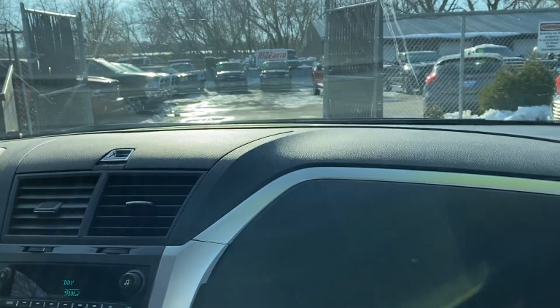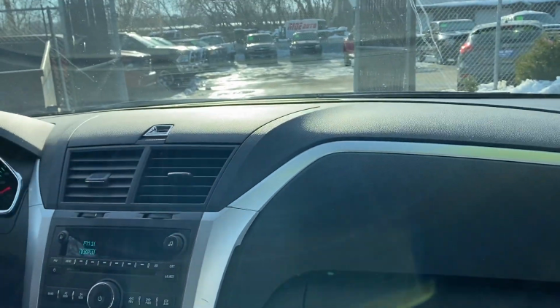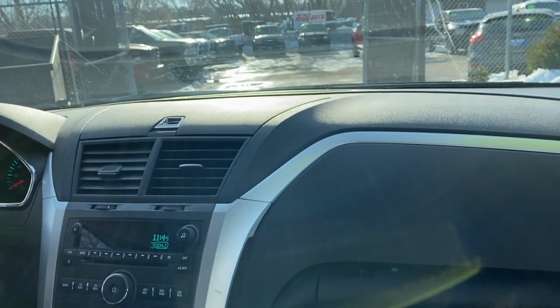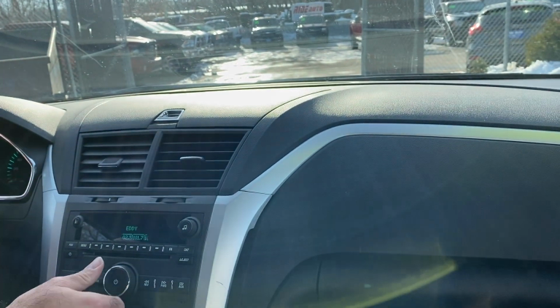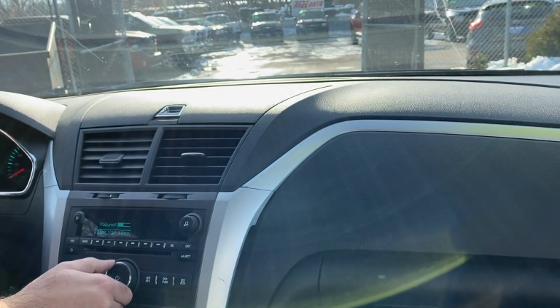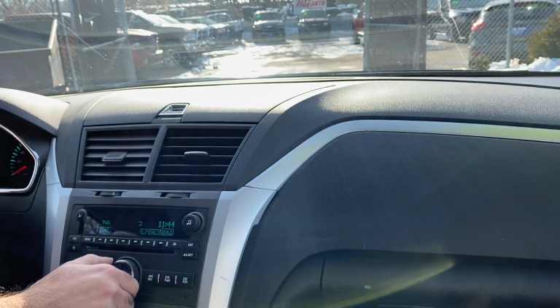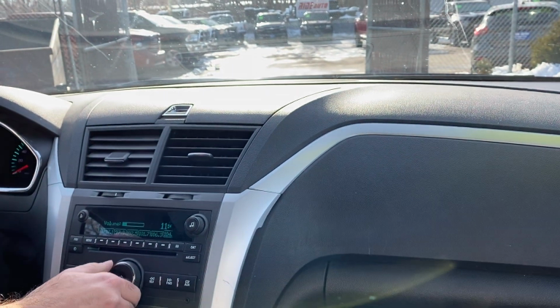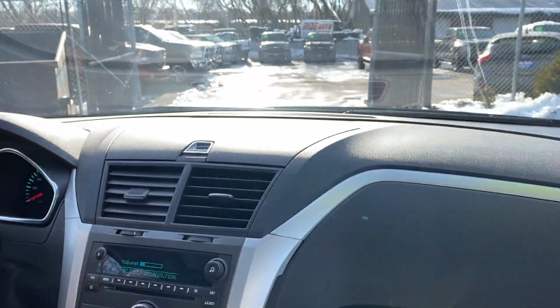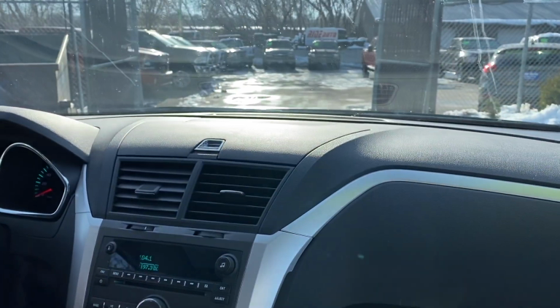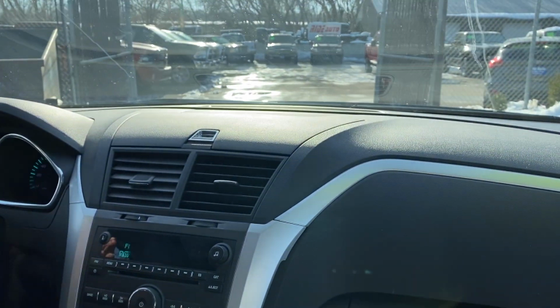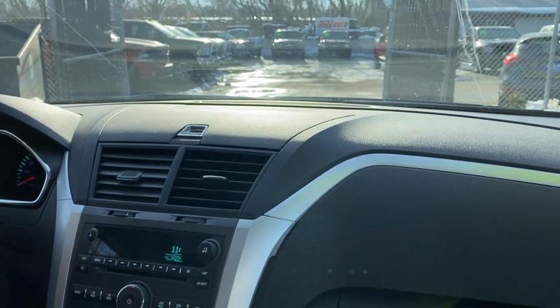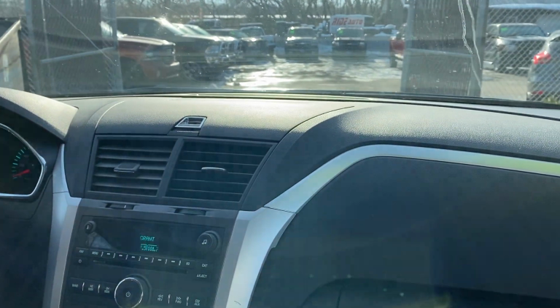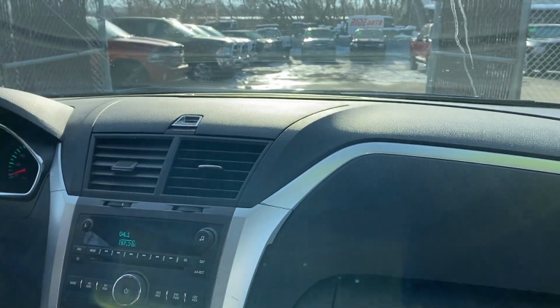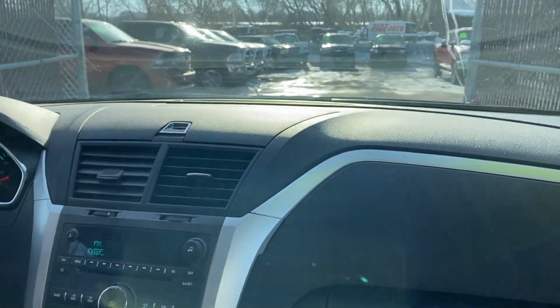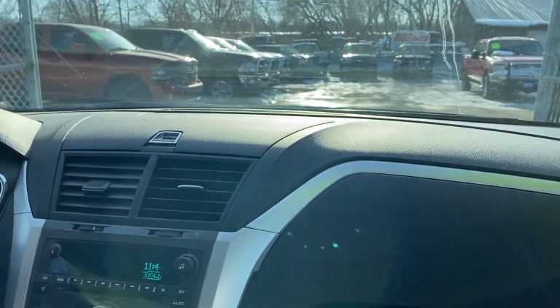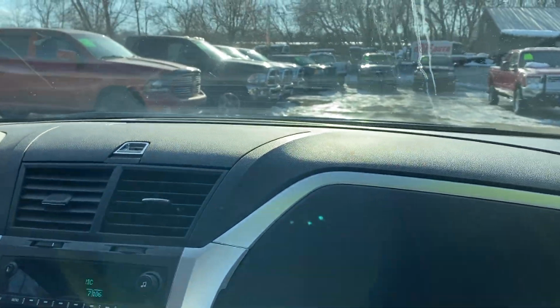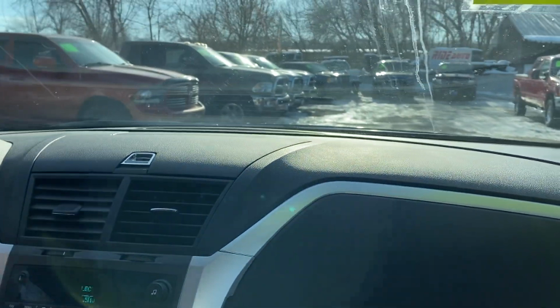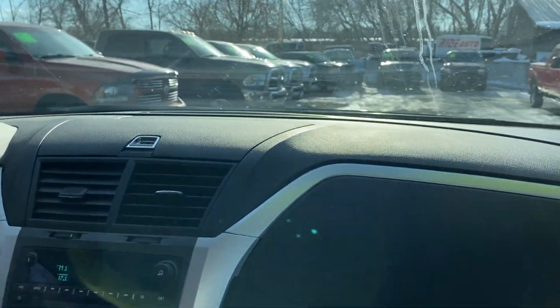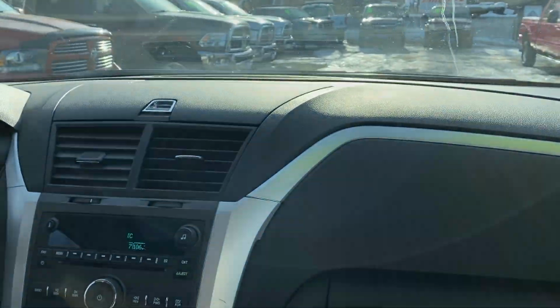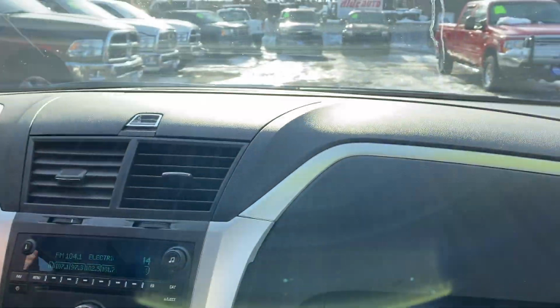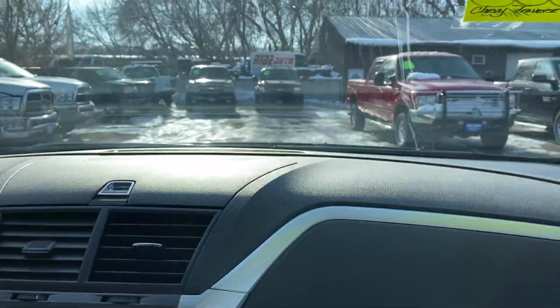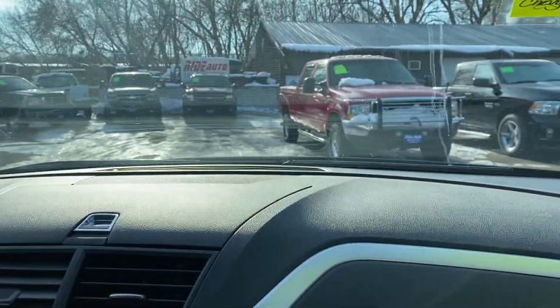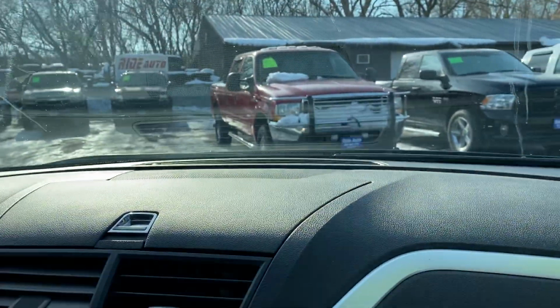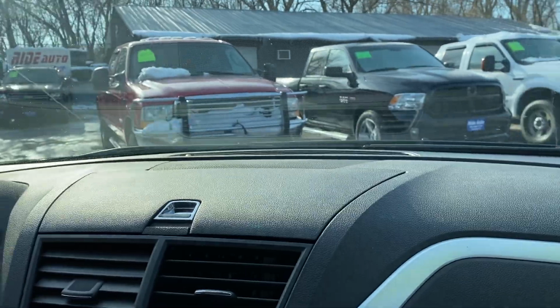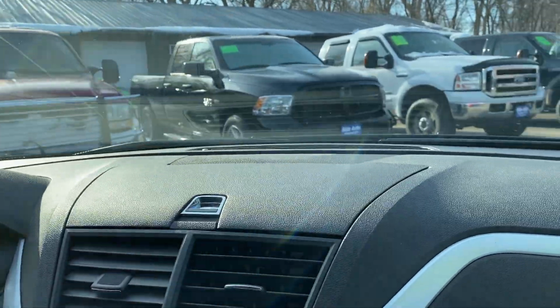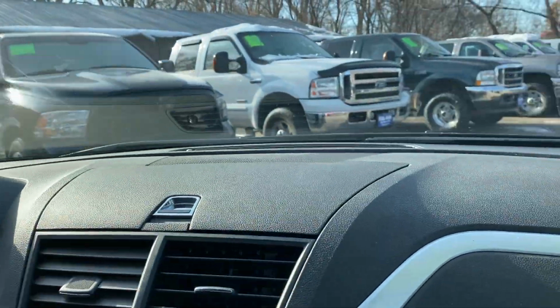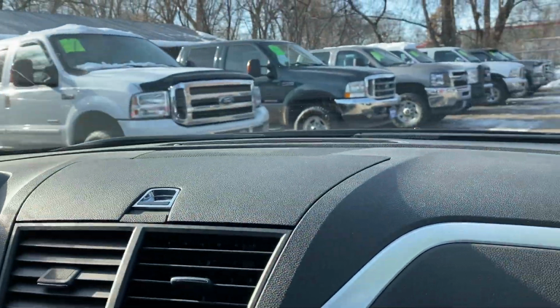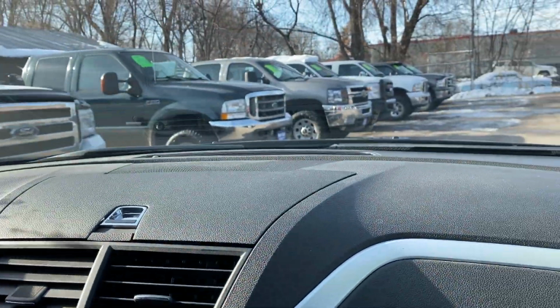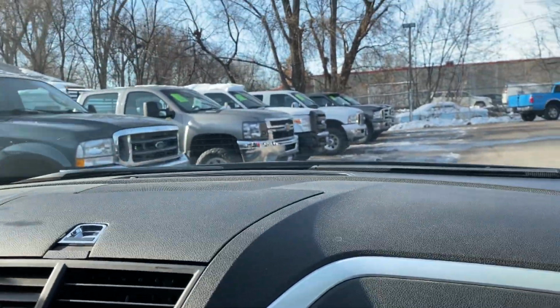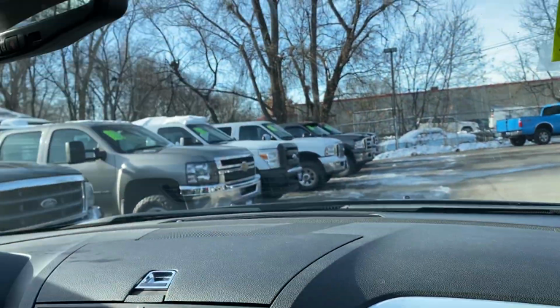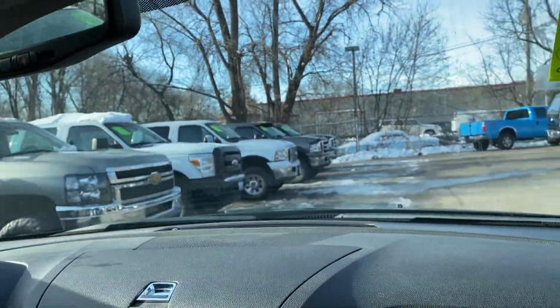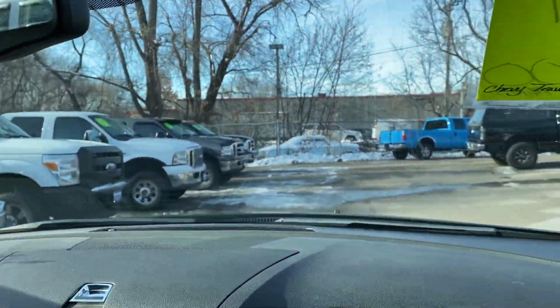Only 109,699 miles — very good for this year 2011 model. I took it up and down the road just to make sure everything is good, and this thing runs and drives fantastic, folks — no issues.